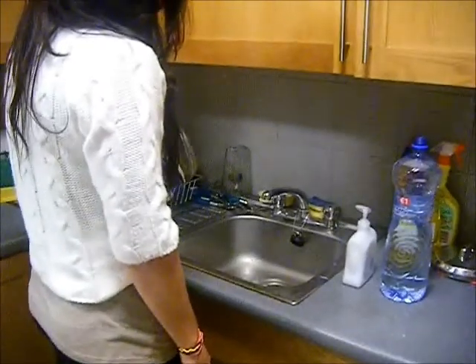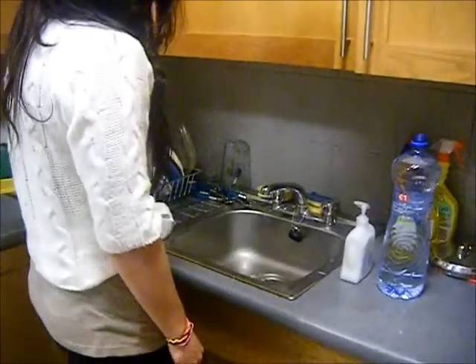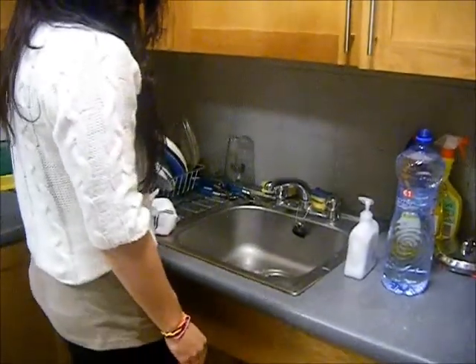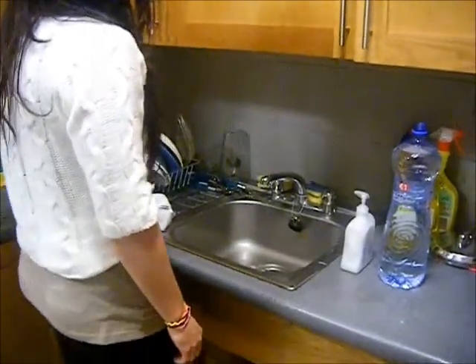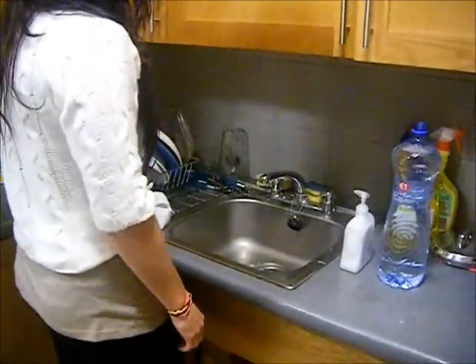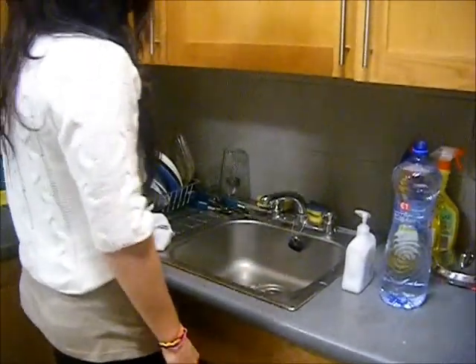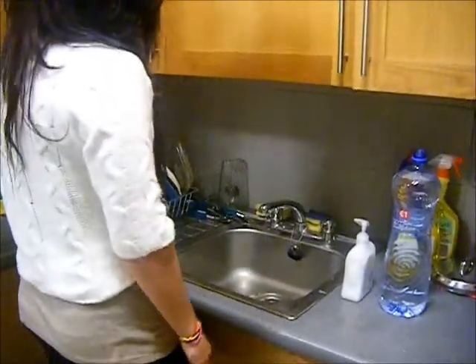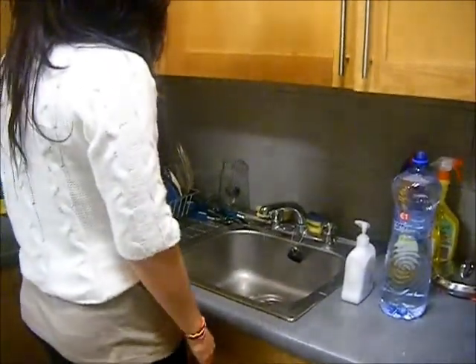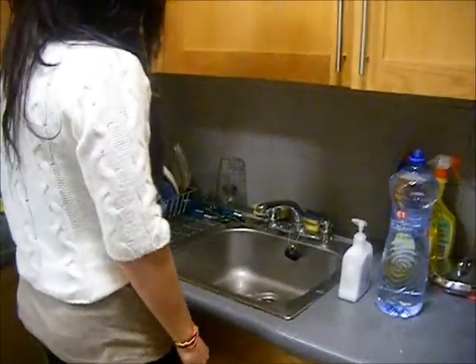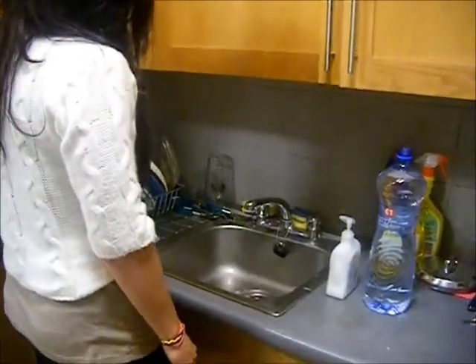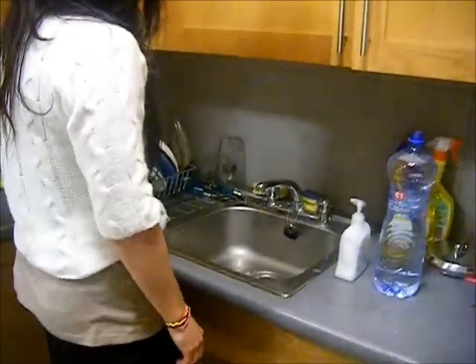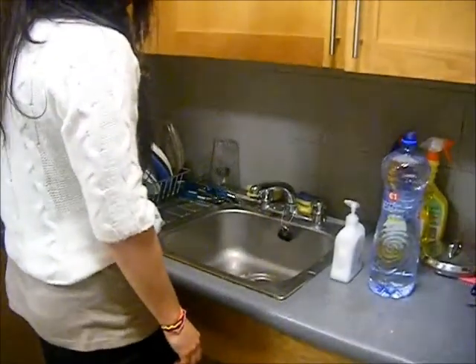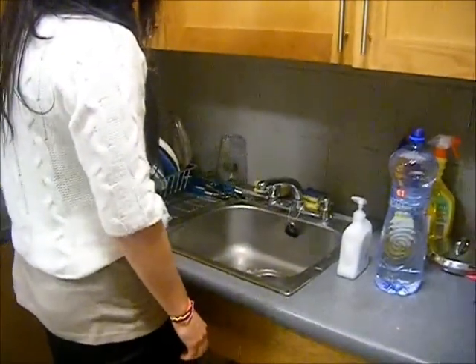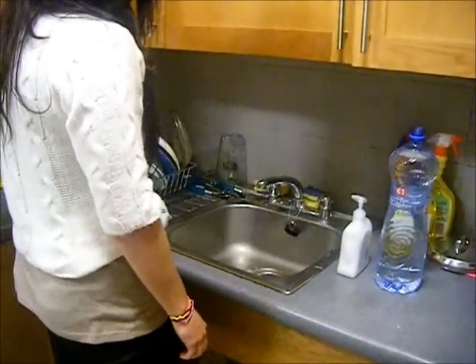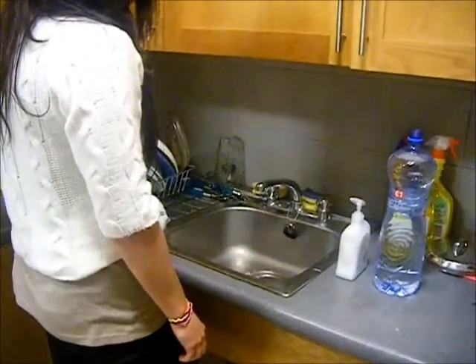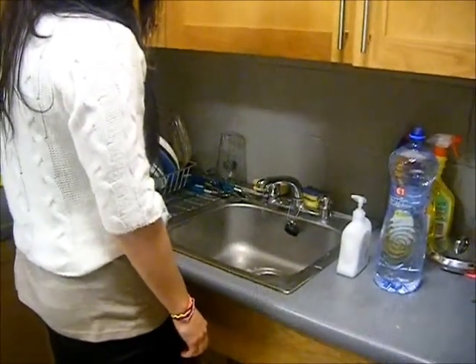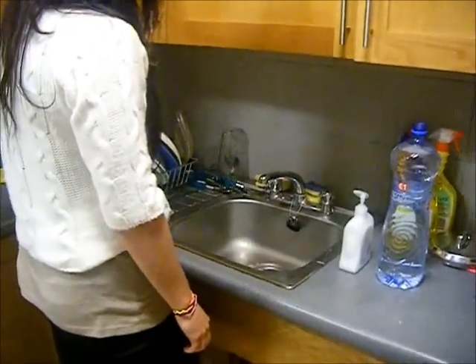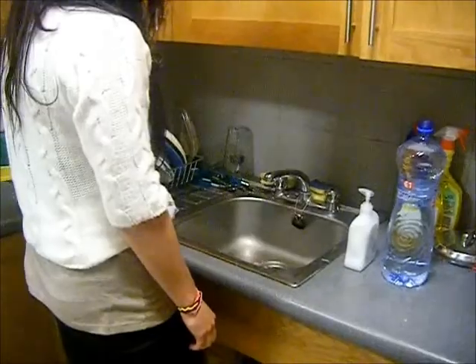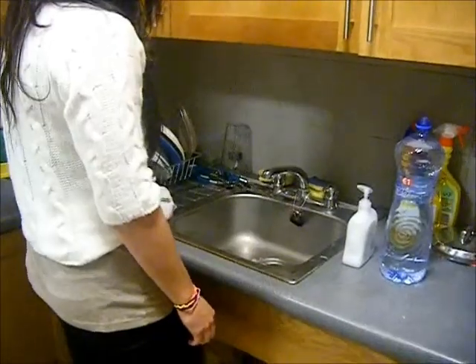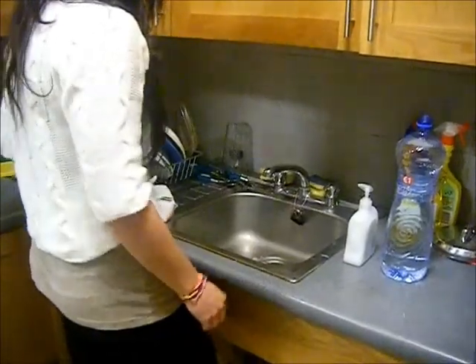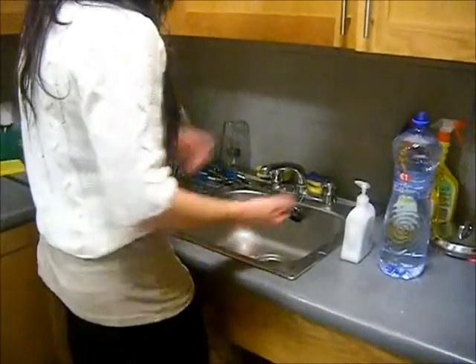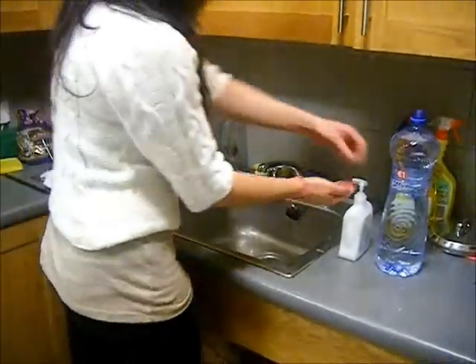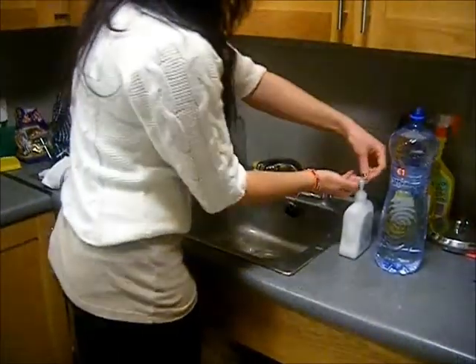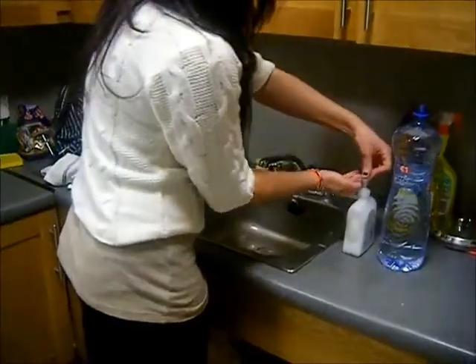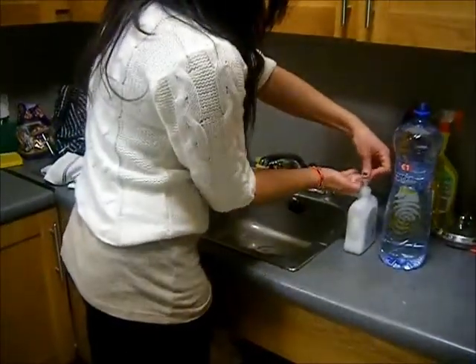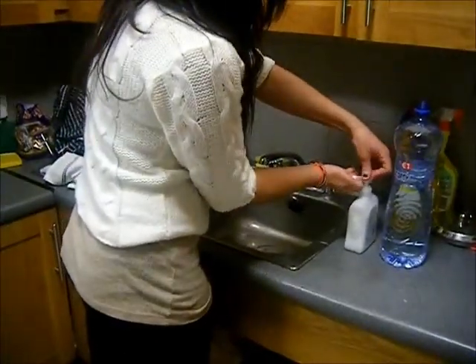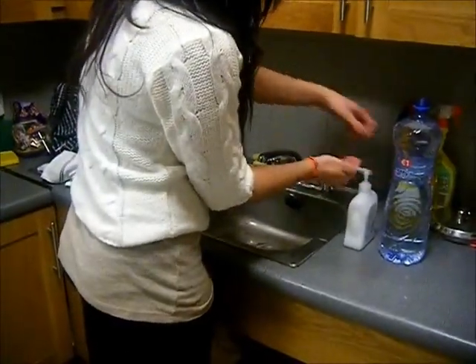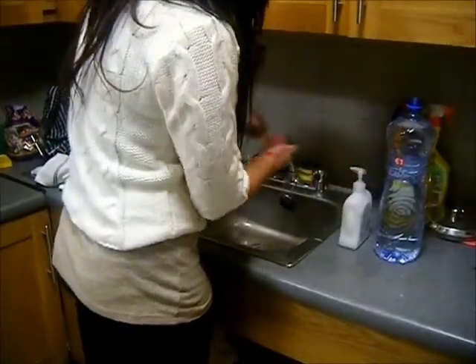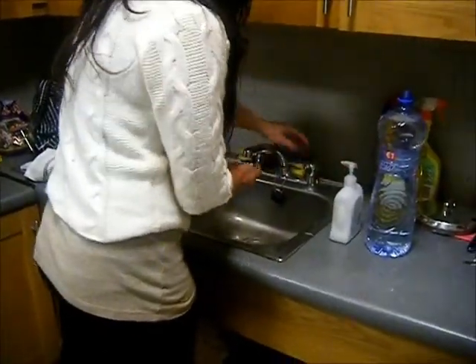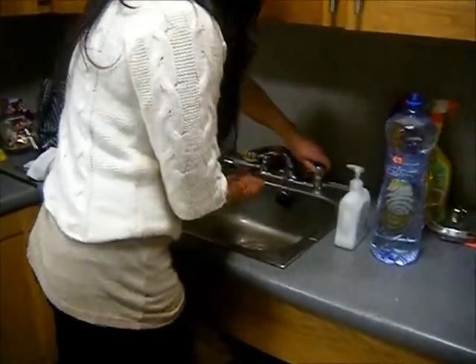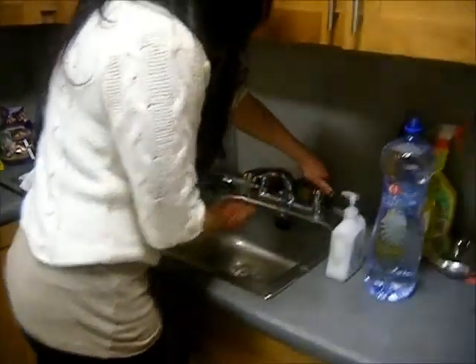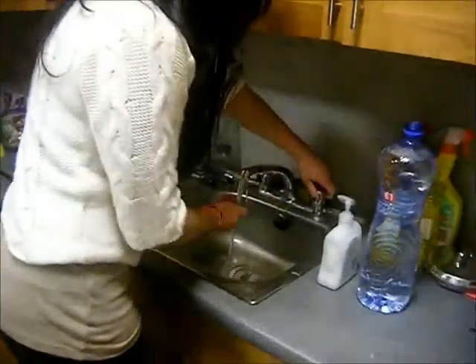This is a simple demonstration of the lather test, which is used for testing the hardness of water. First, water from the tap will be used to see how much of a lather is formed with soap.